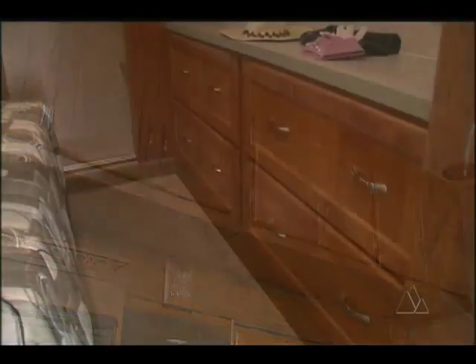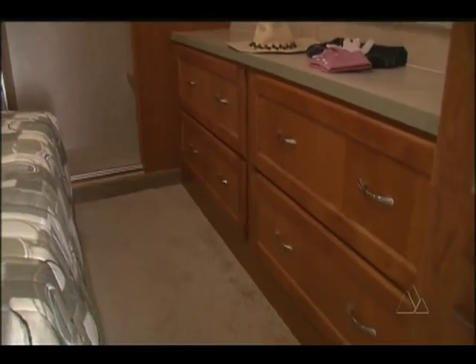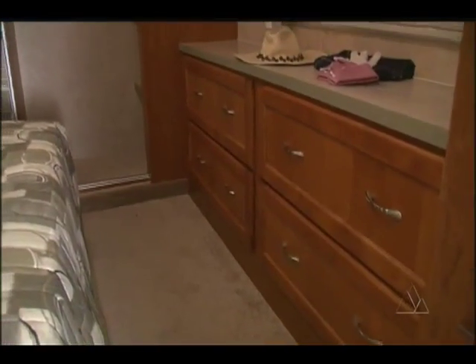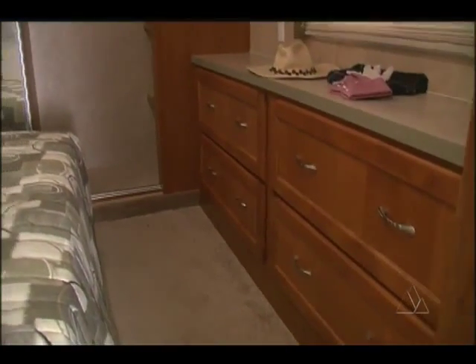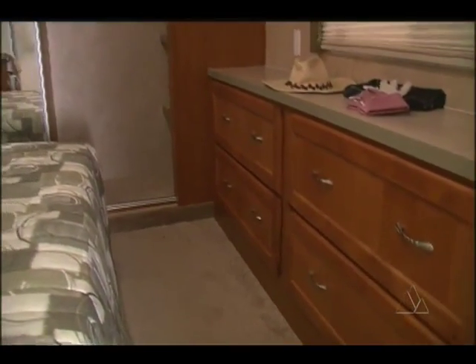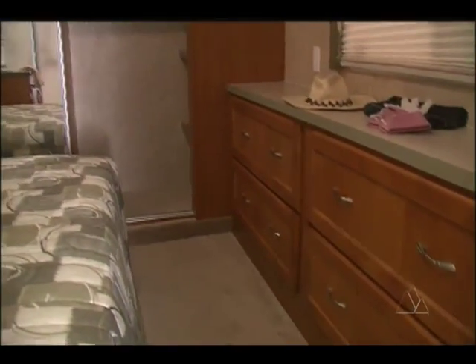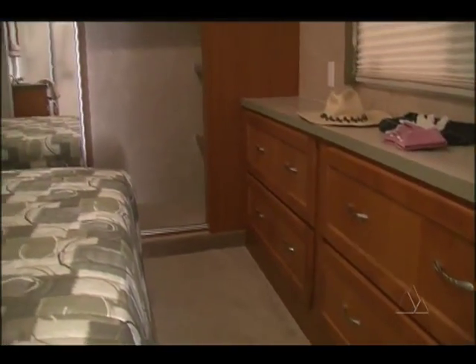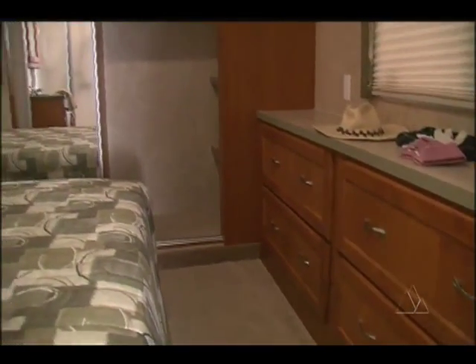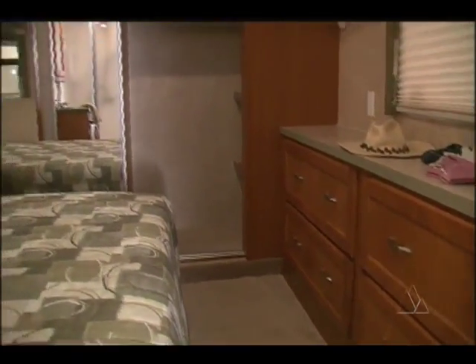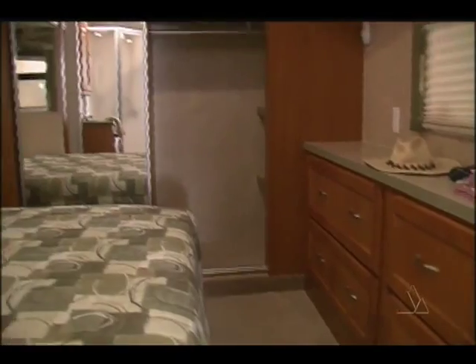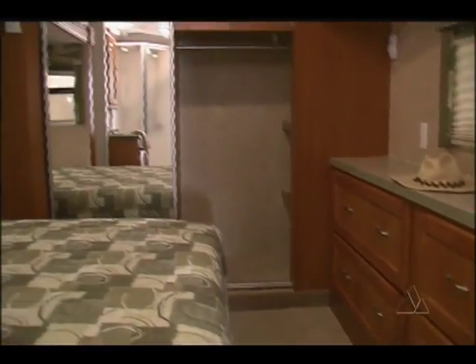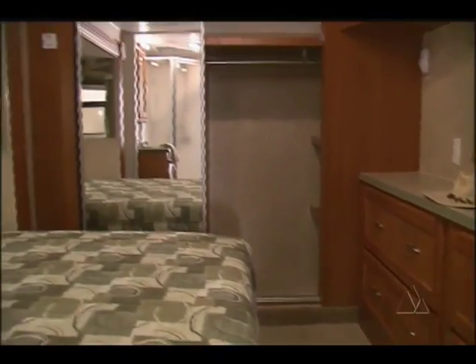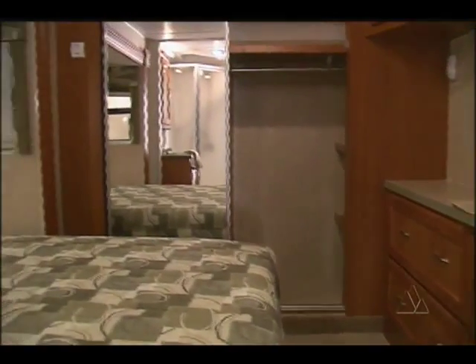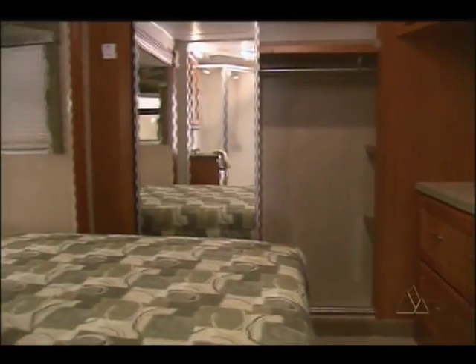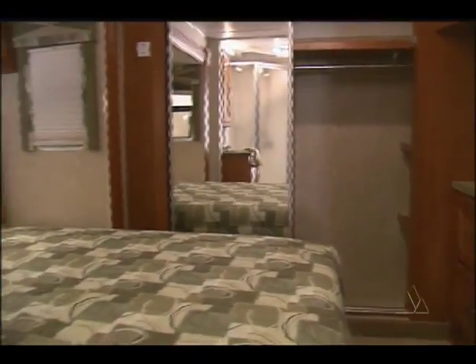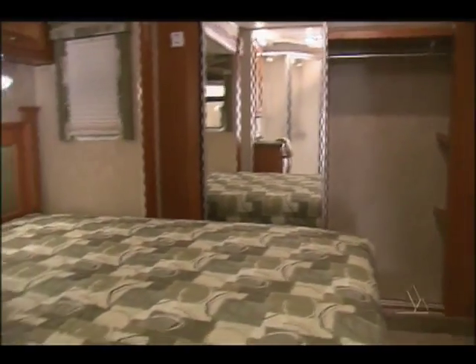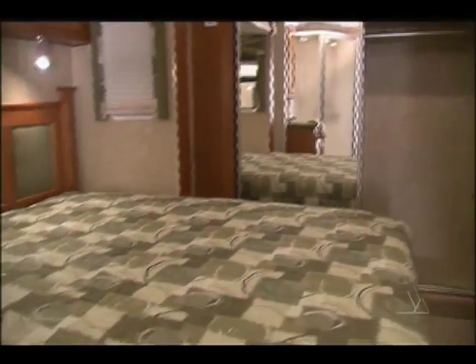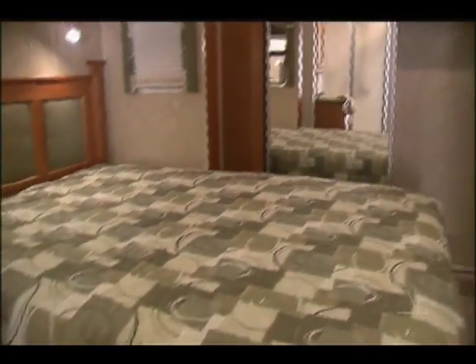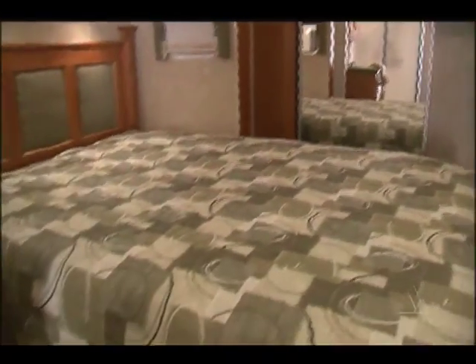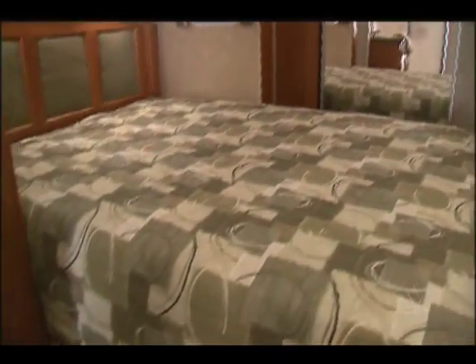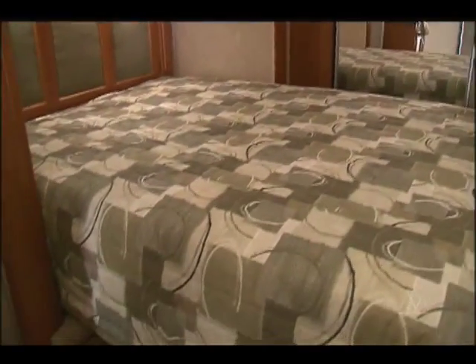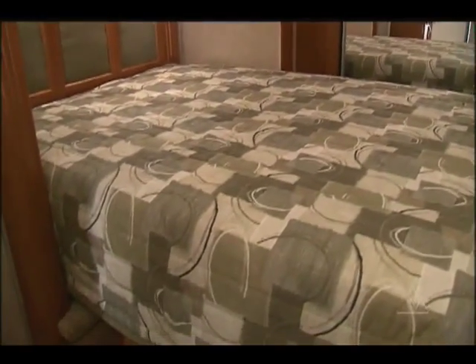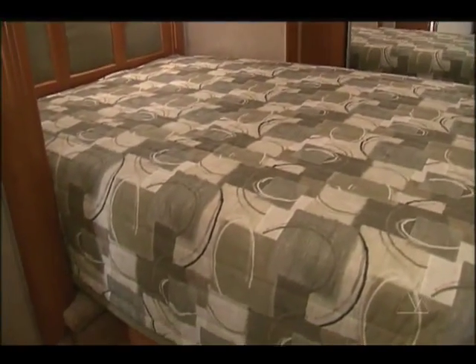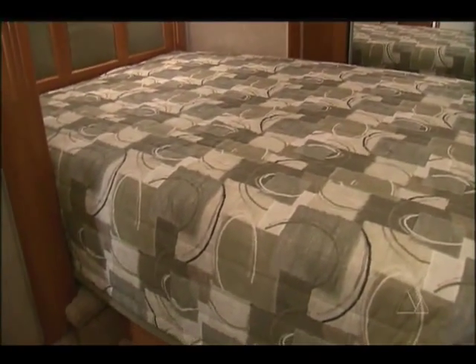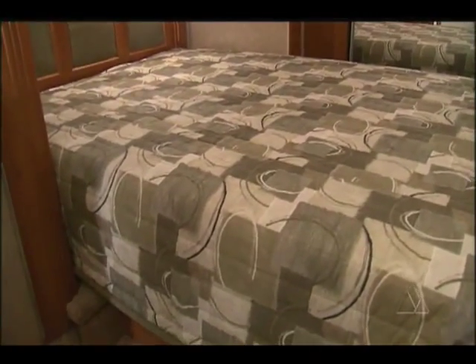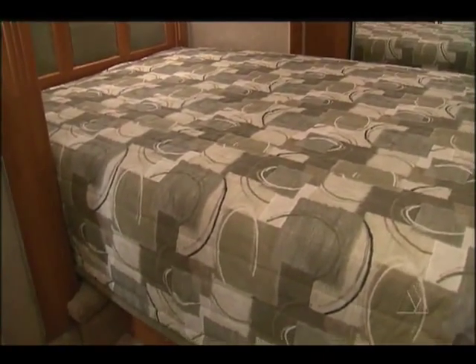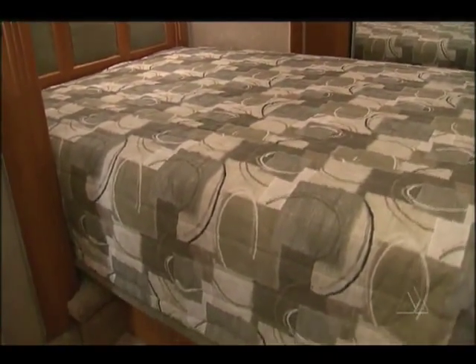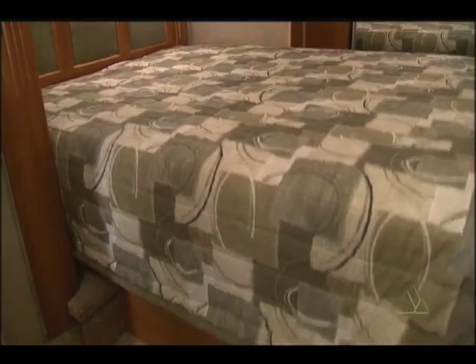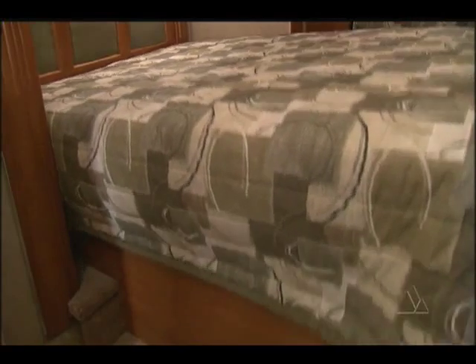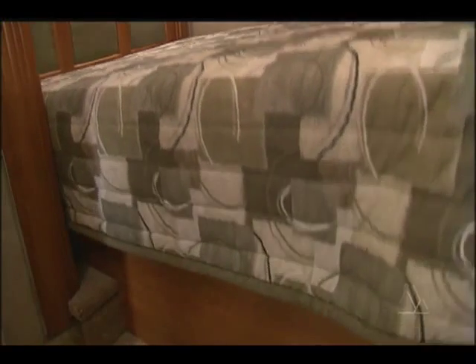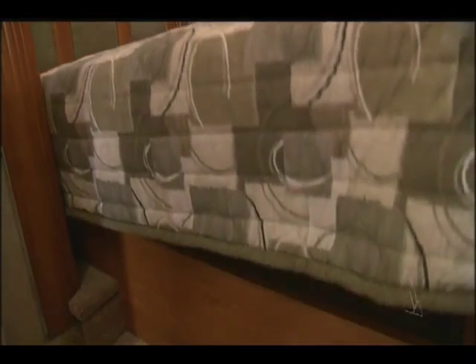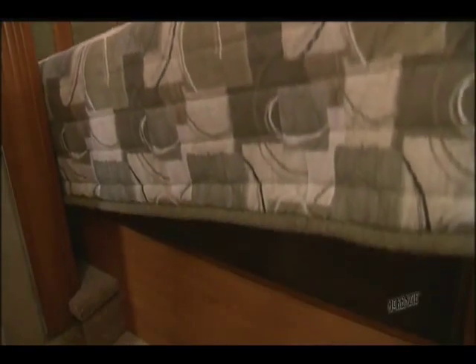The bedroom has plenty of storage including a full-length closet with sliding mirrored doors. There's even storage under the queen-size bed.